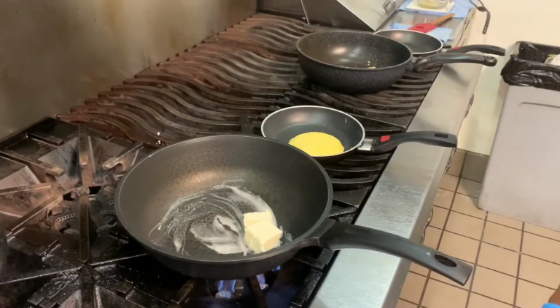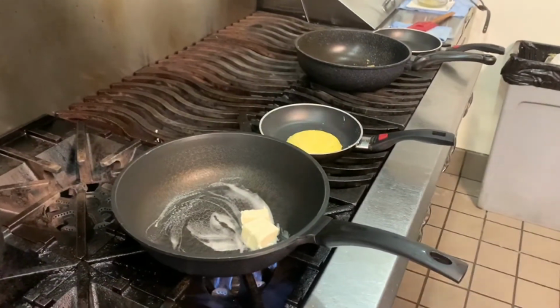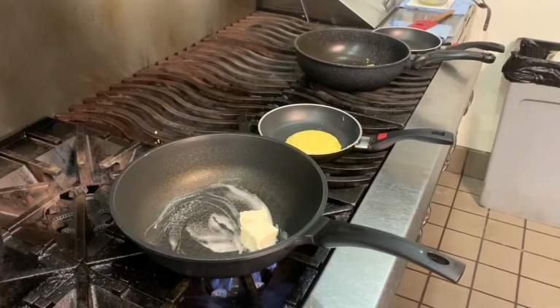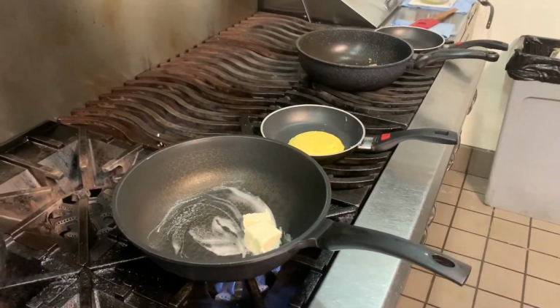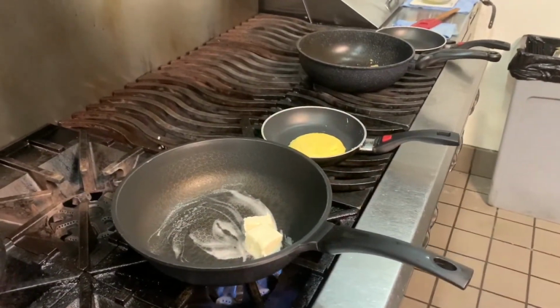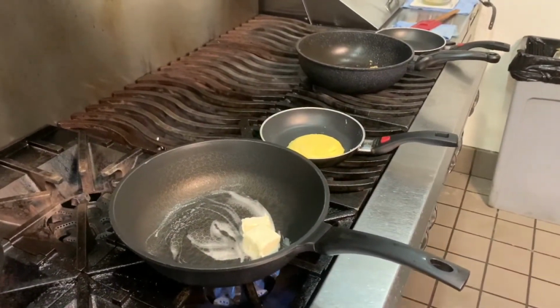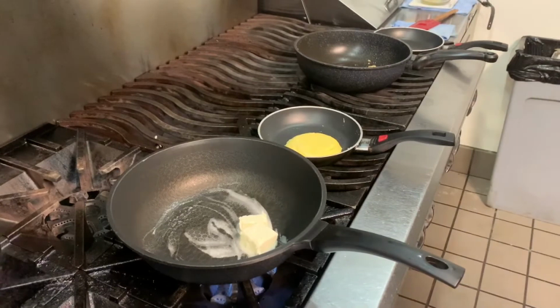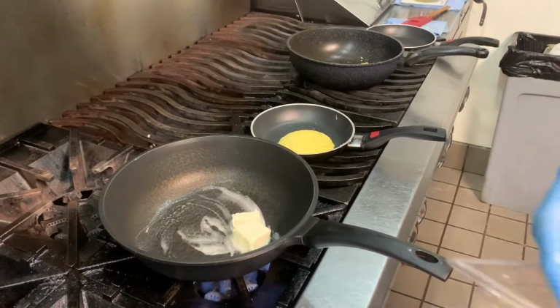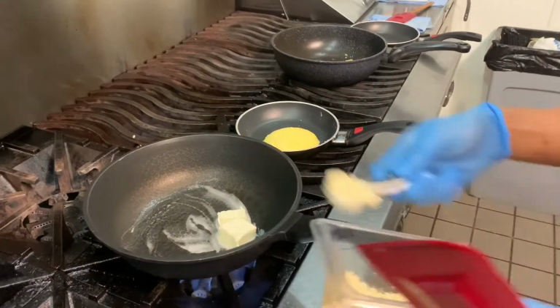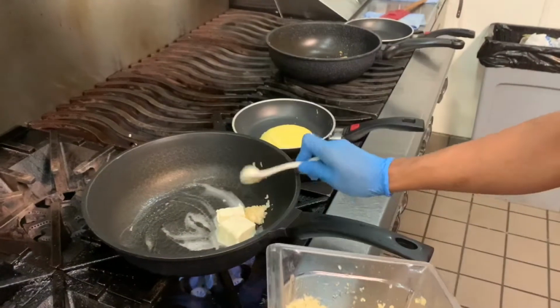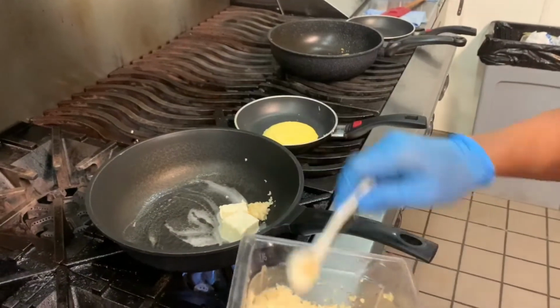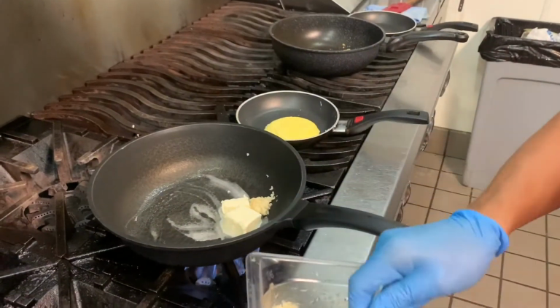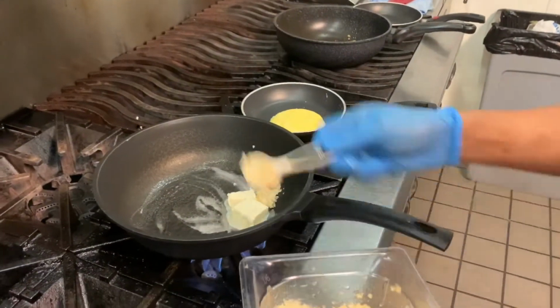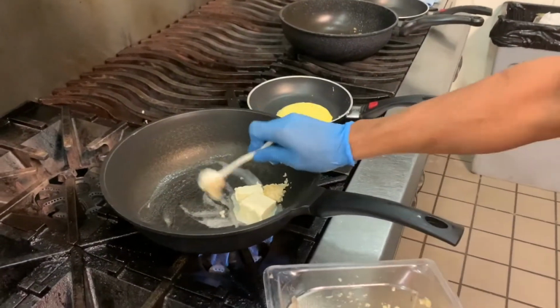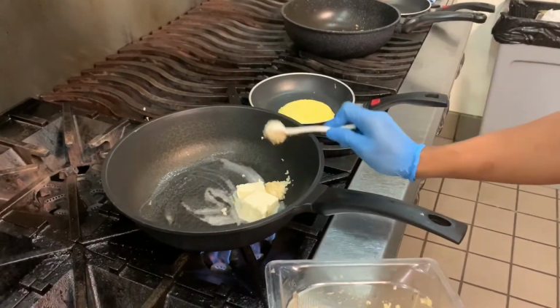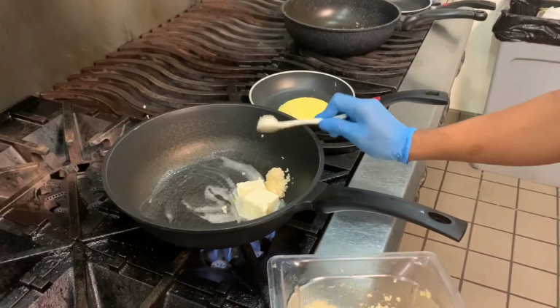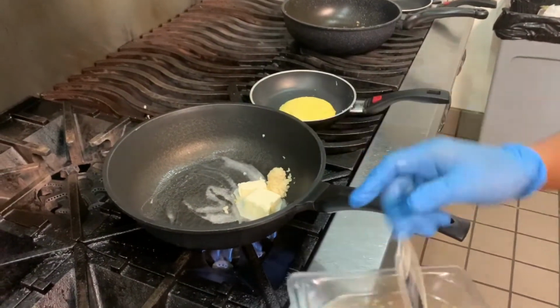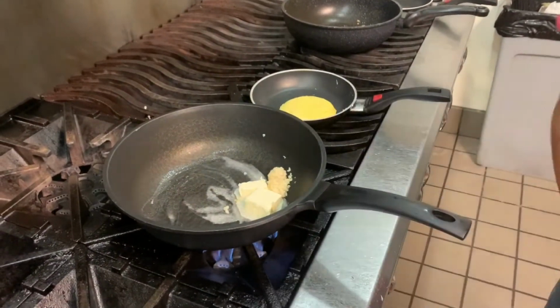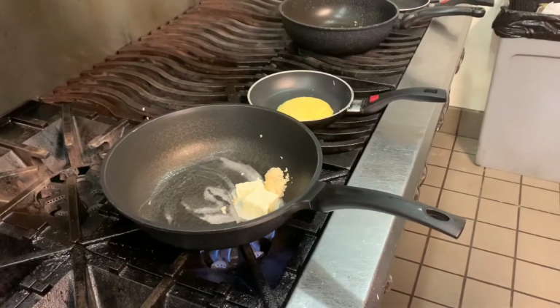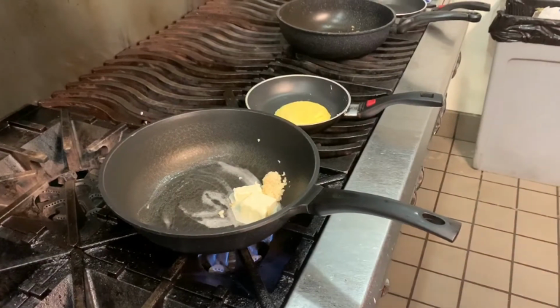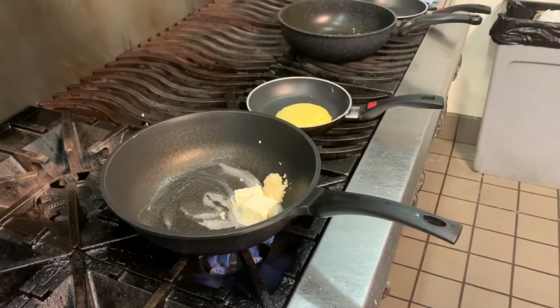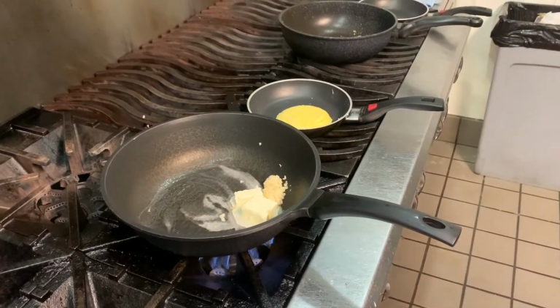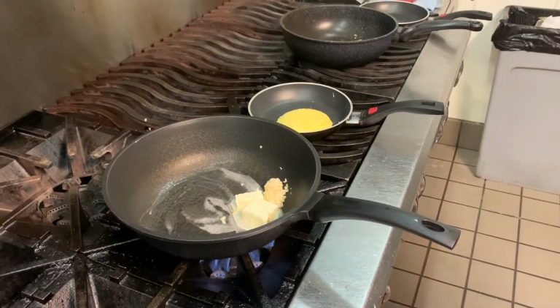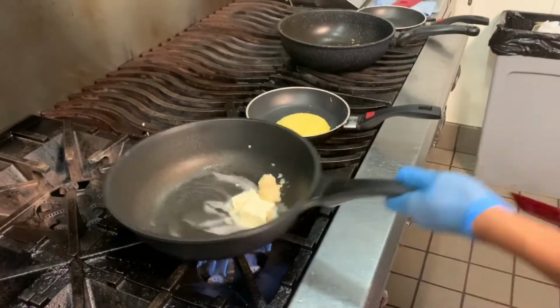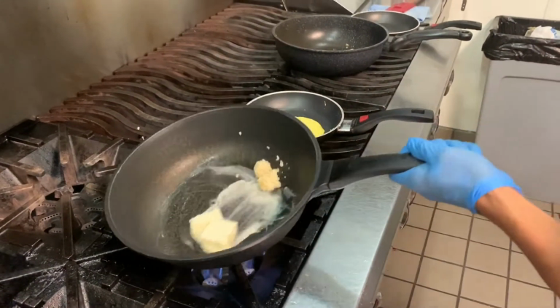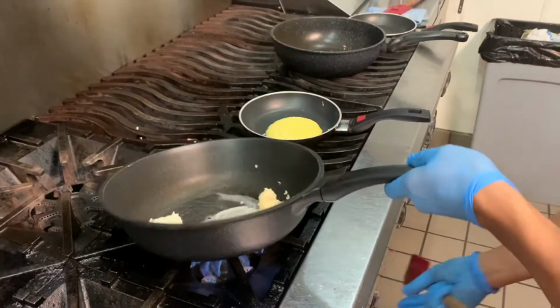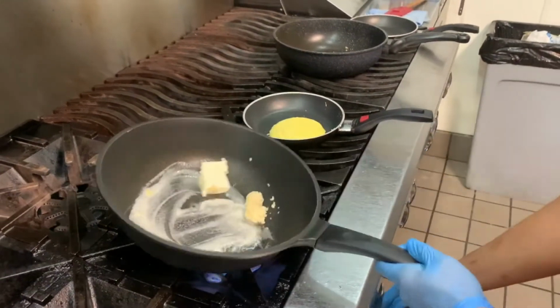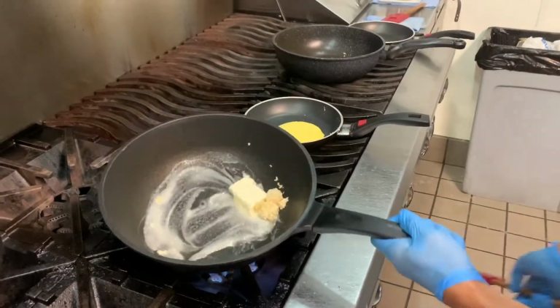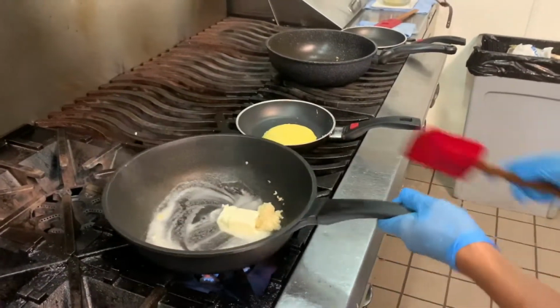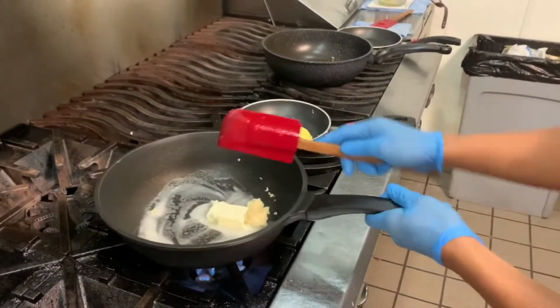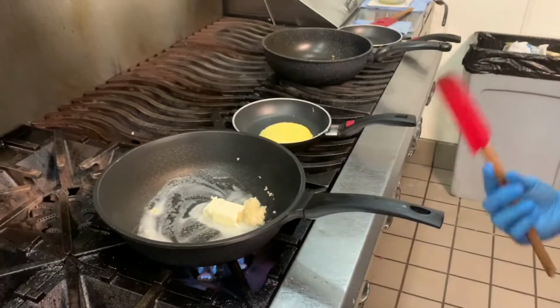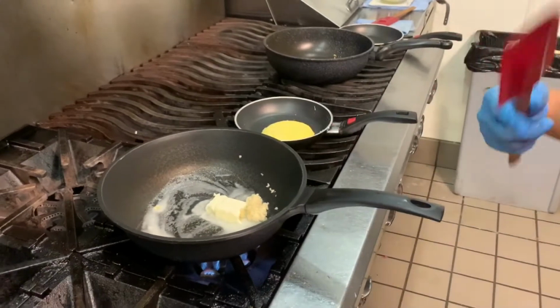While that's melting, add about one tablespoon of chopped garlic. We just want to slowly cook the garlic.